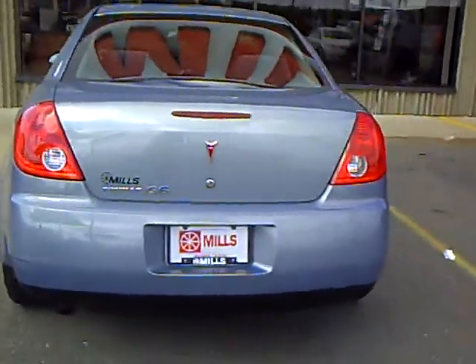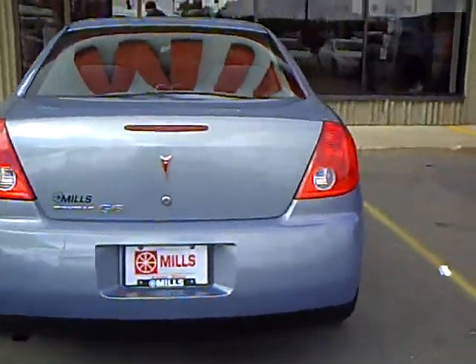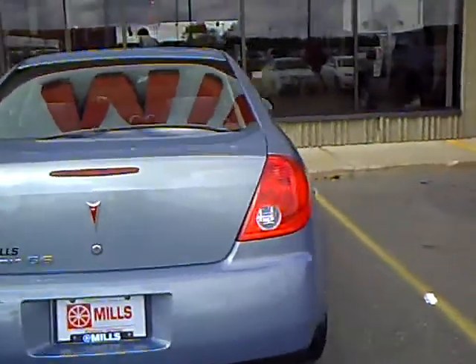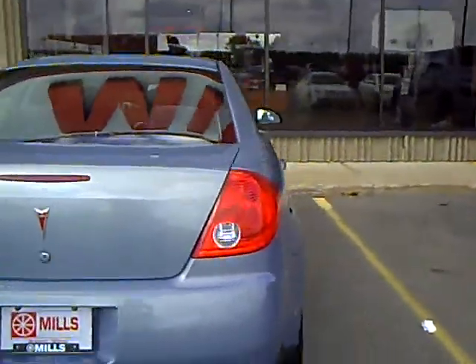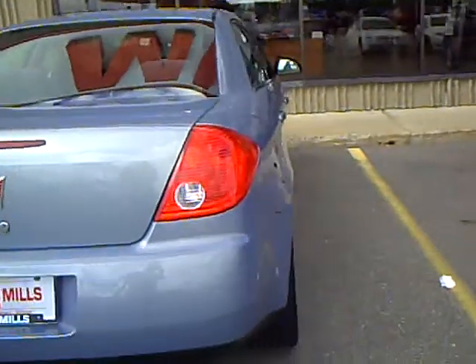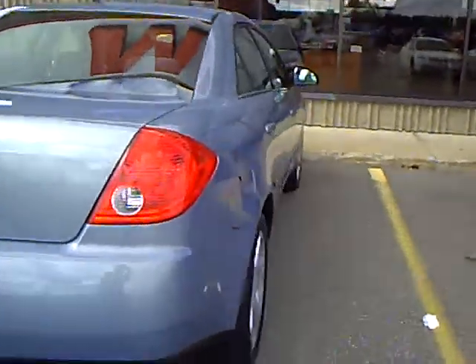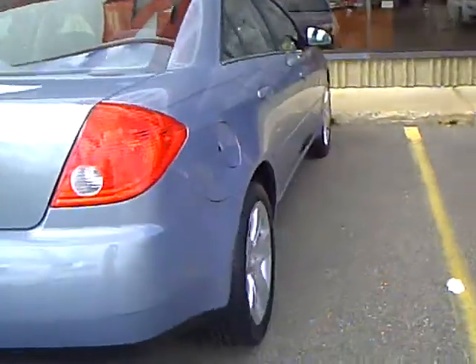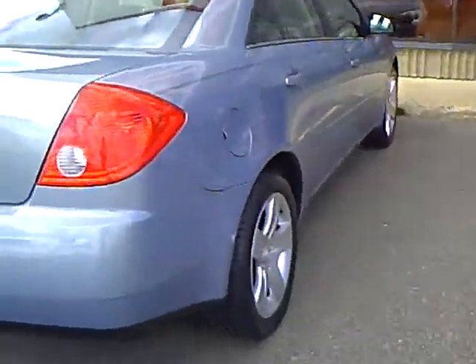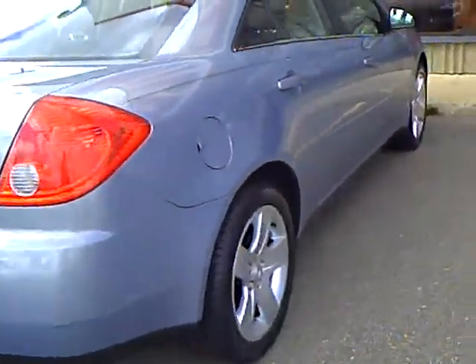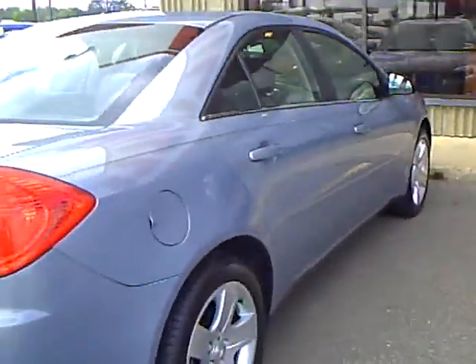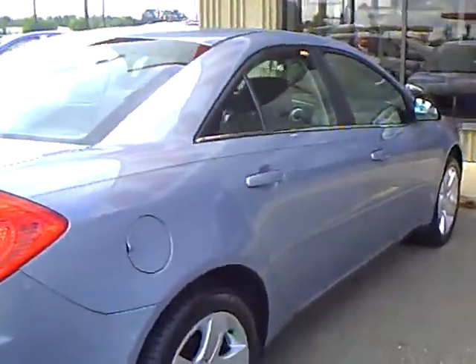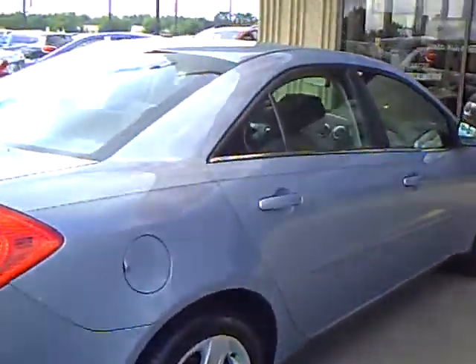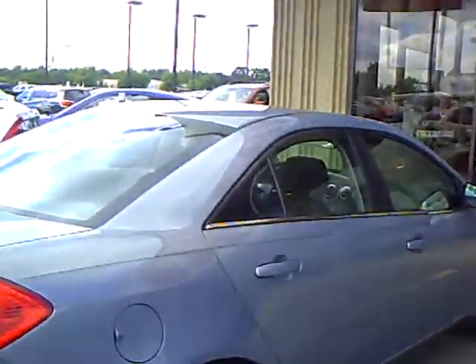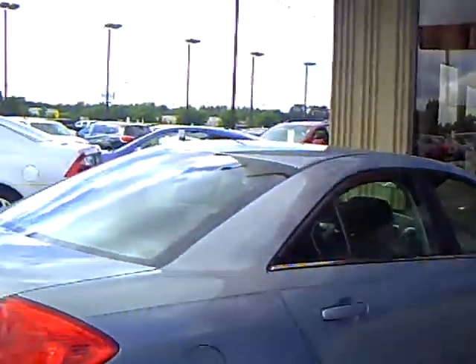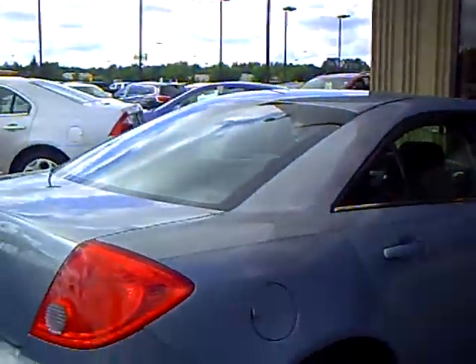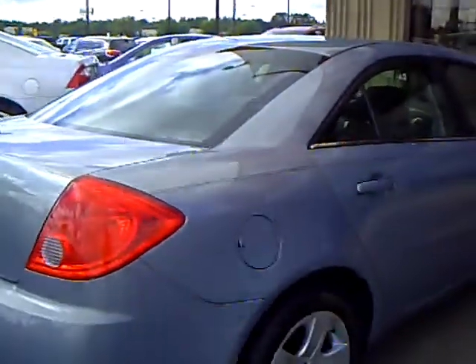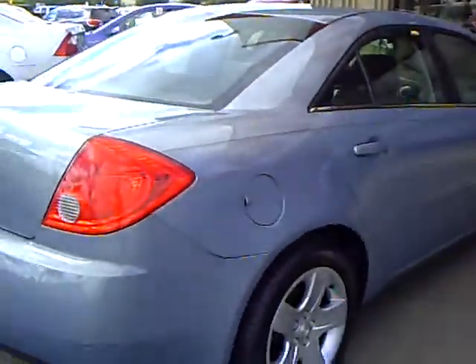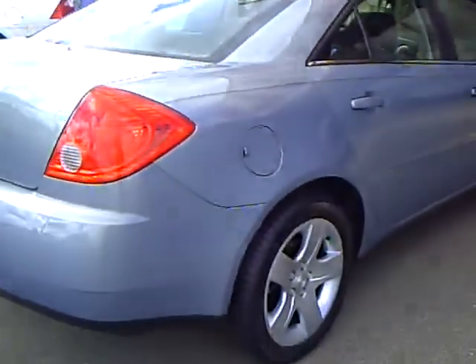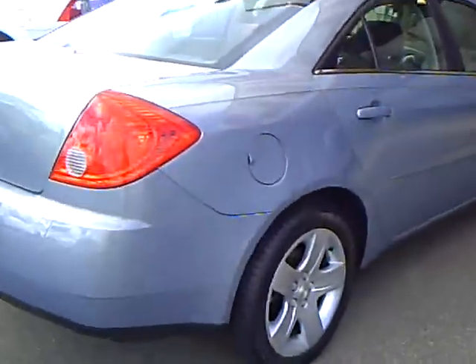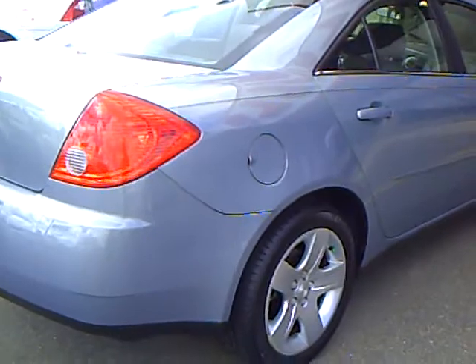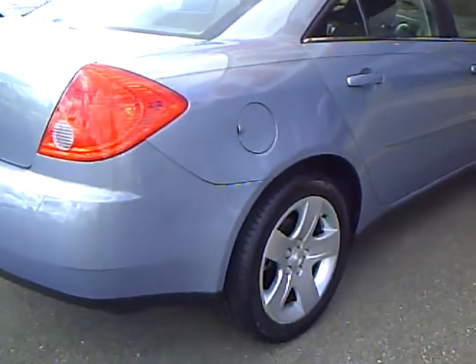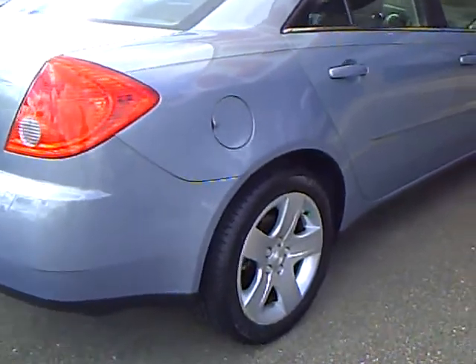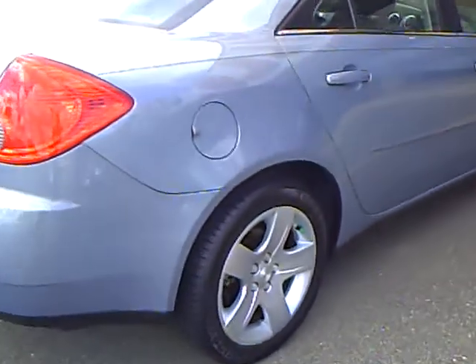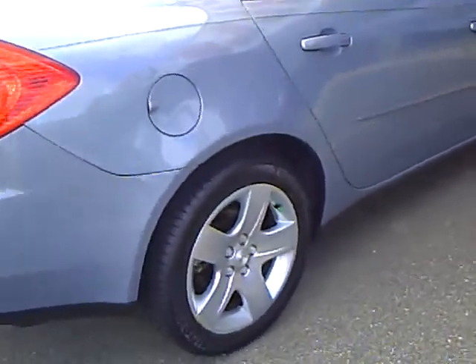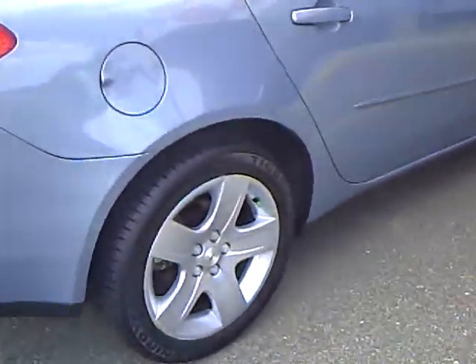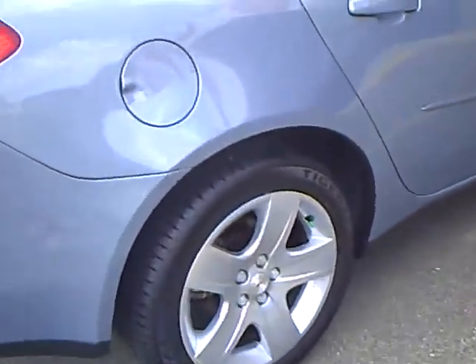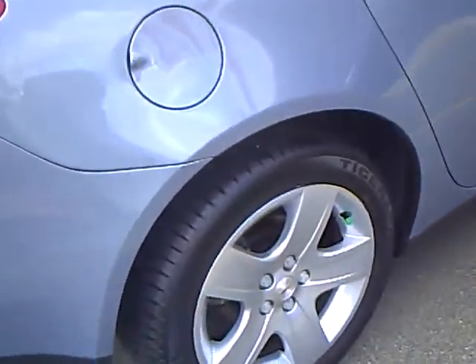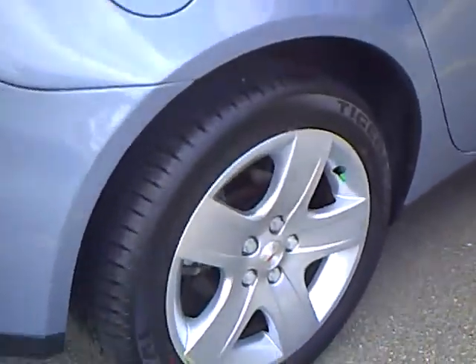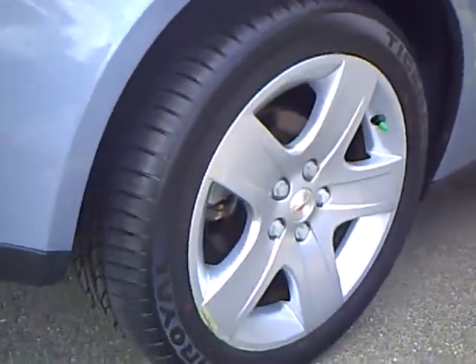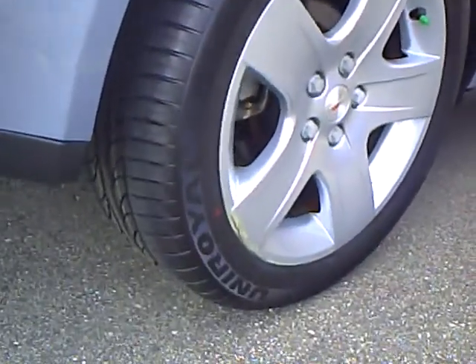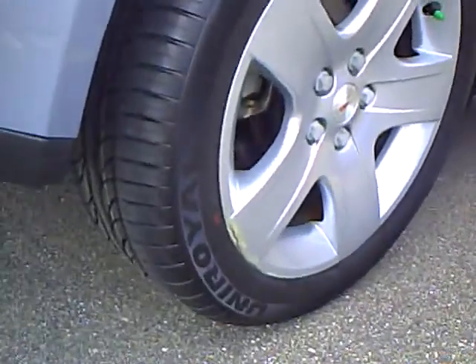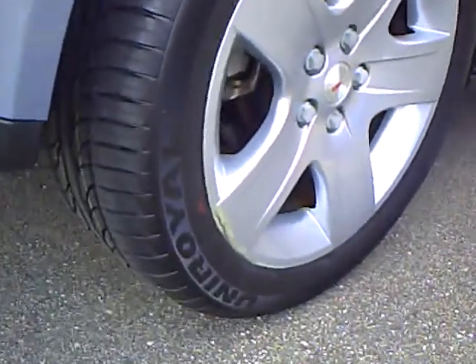Now all of our vehicles have been going to the shop — they've been safety checked, buffed, waxed, detailed, and they're ready to go. This one here we put brand new tires on, as you can see.